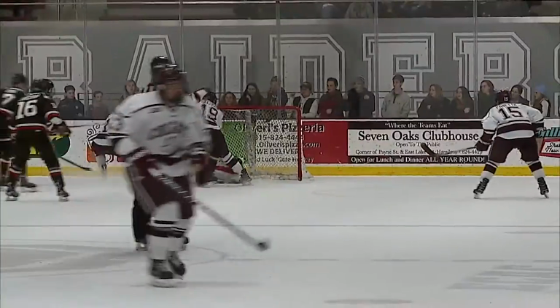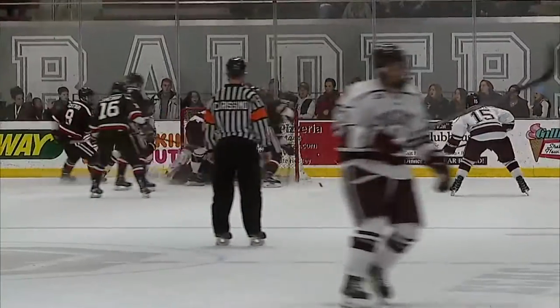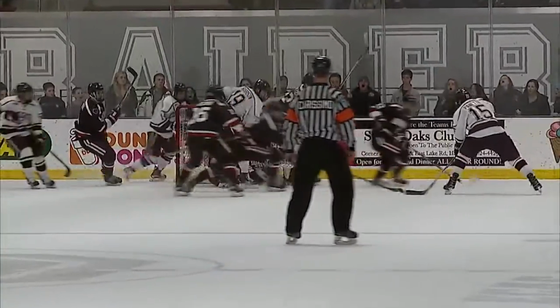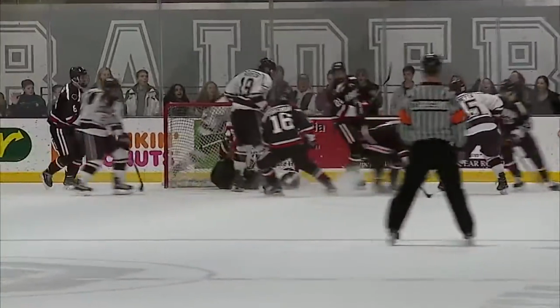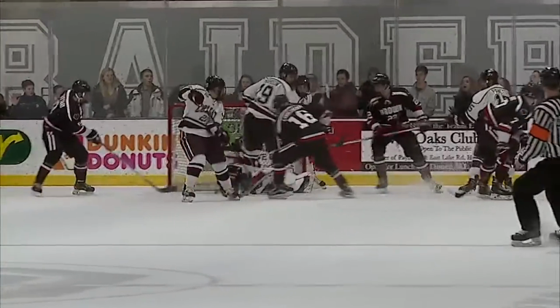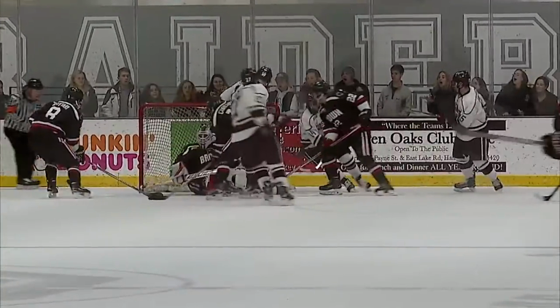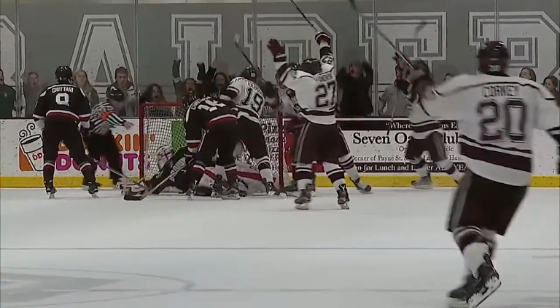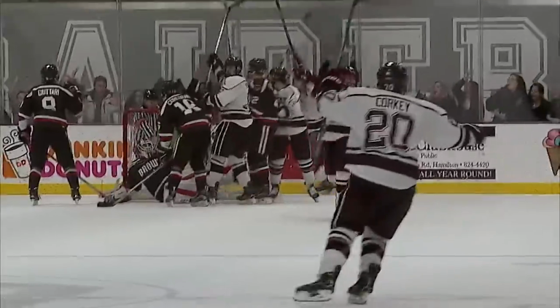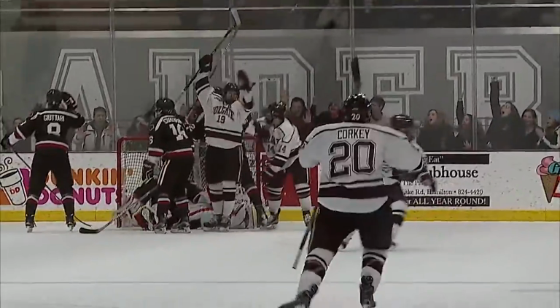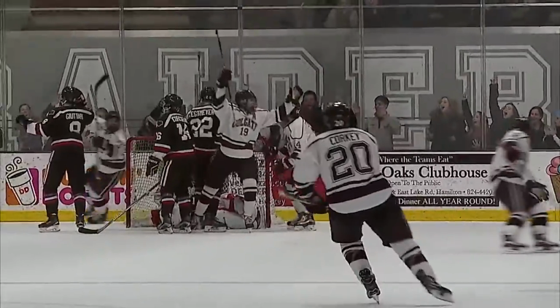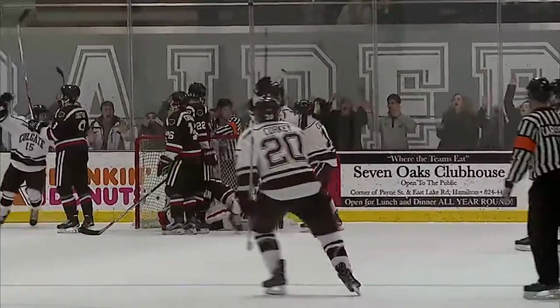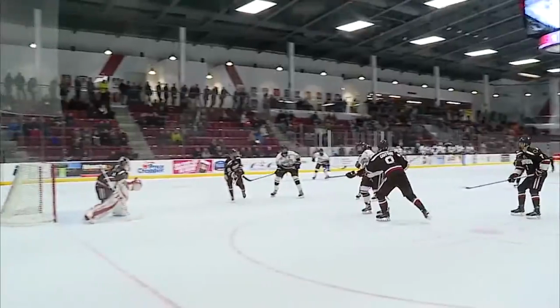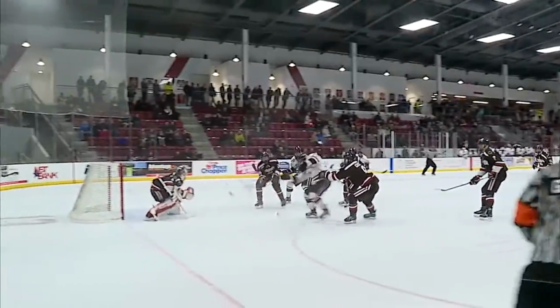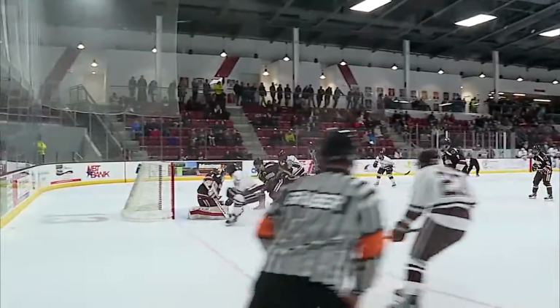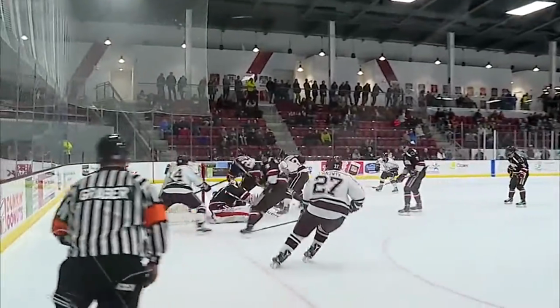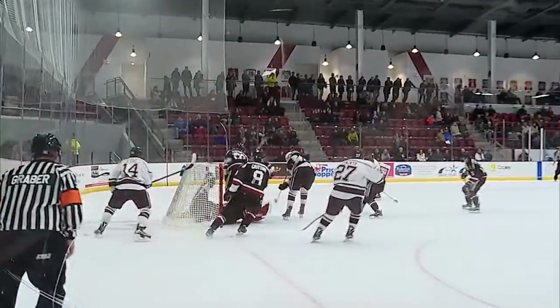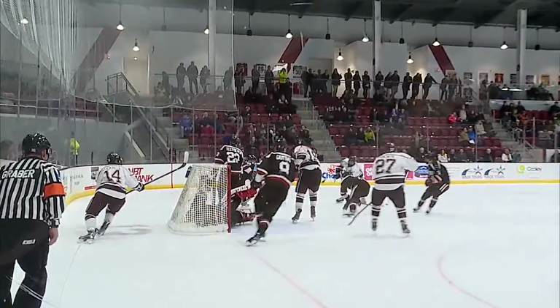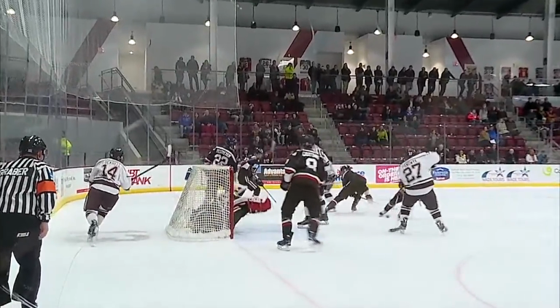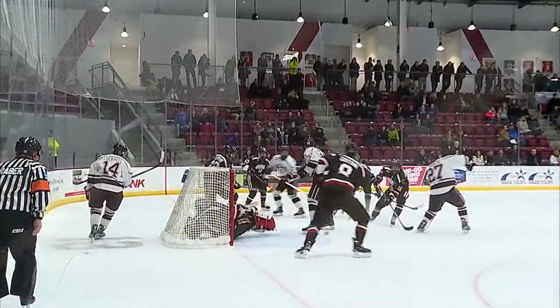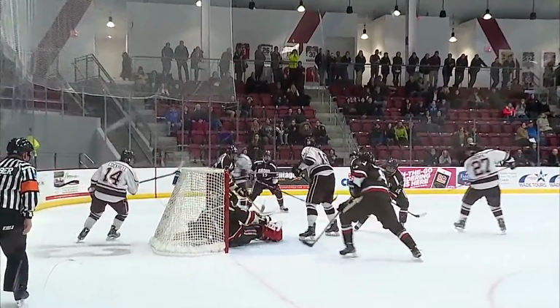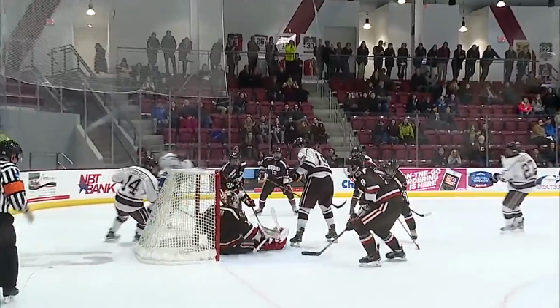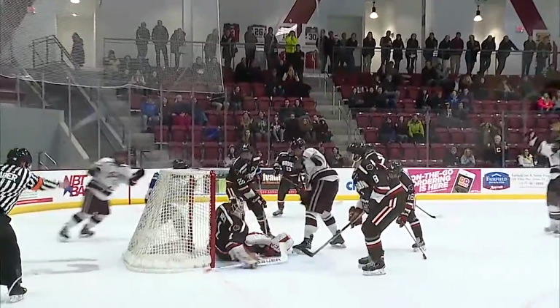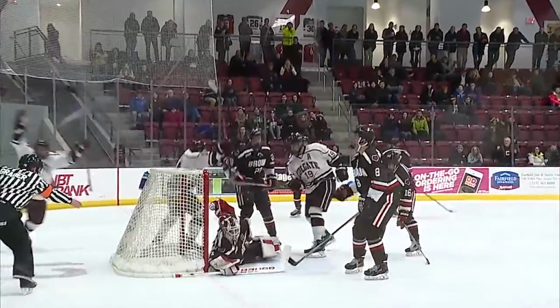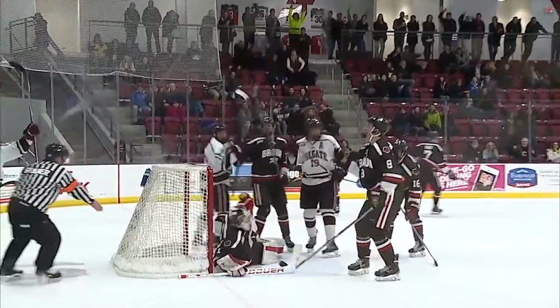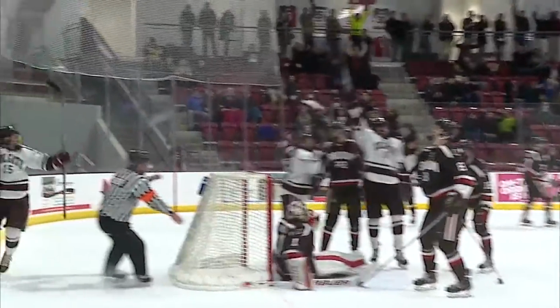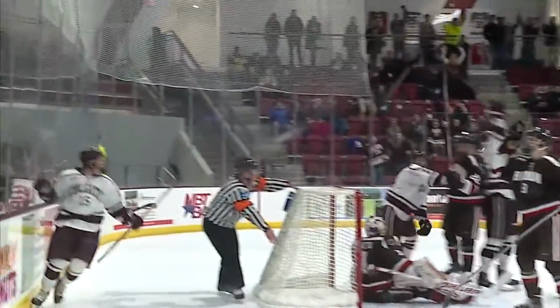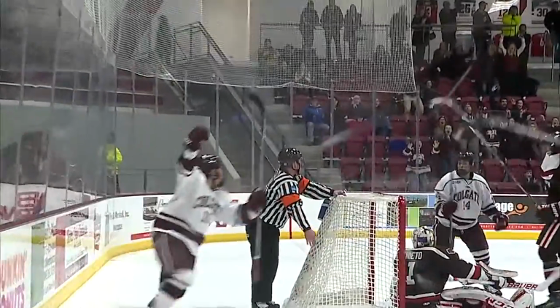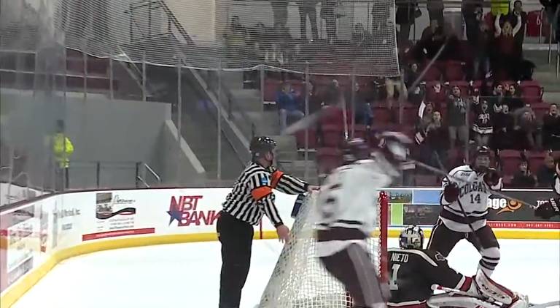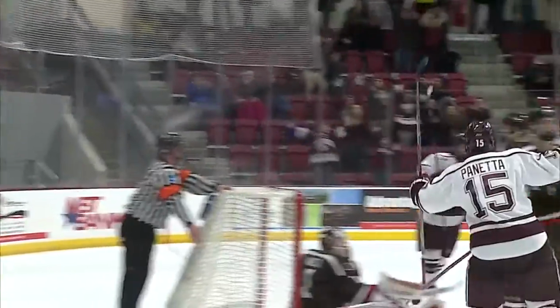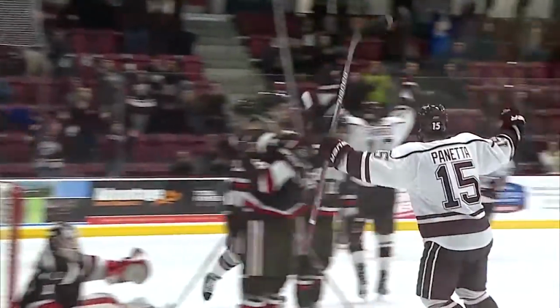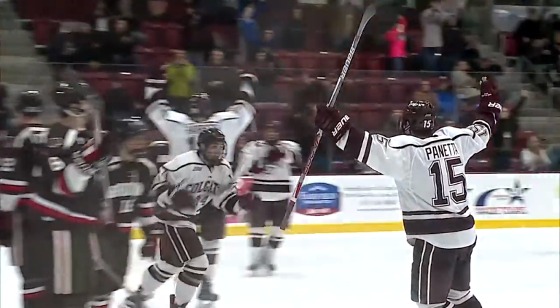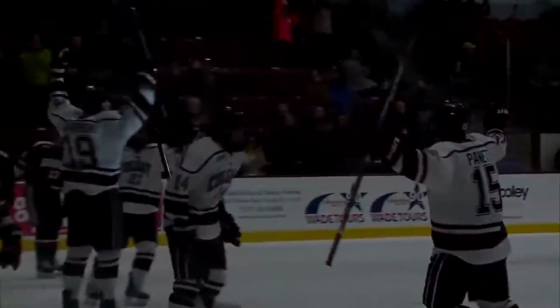Goaltender Nieto knocked out and the puck pinballs in with Nieto on the ice, and Colgate takes a 2-1 lead. How in the world did that go in?